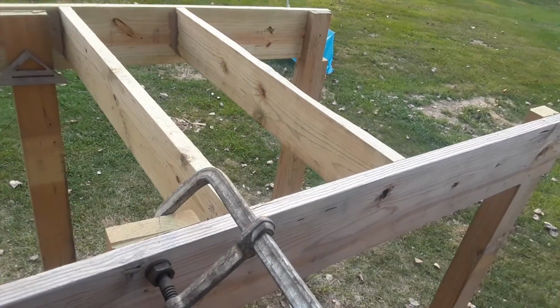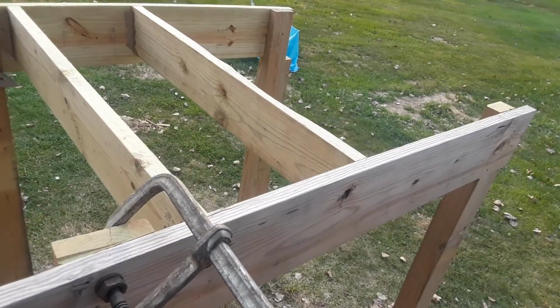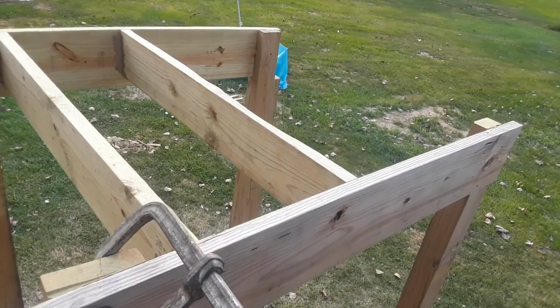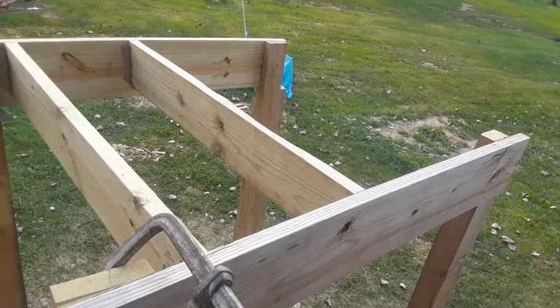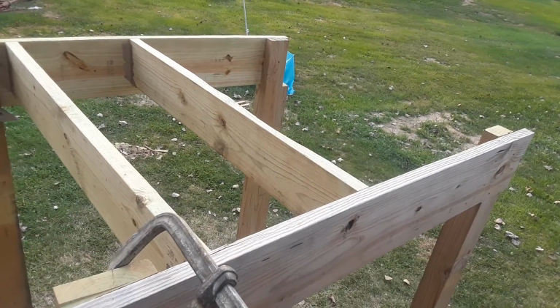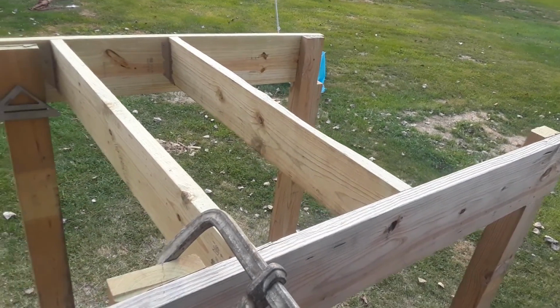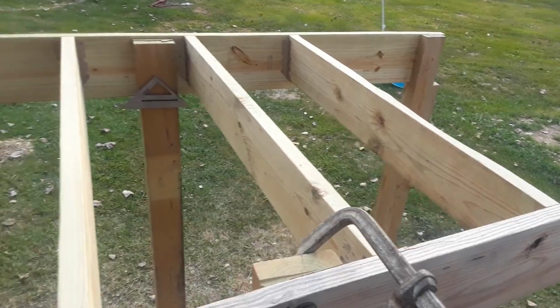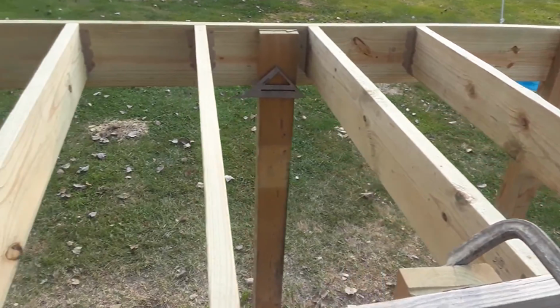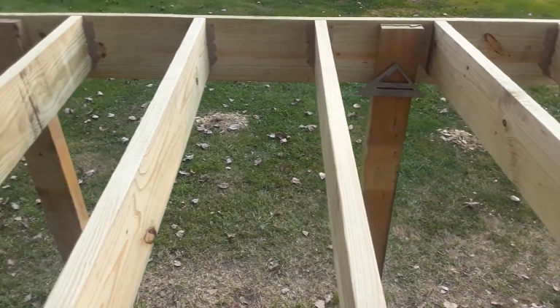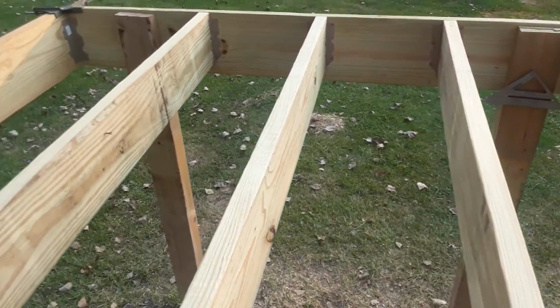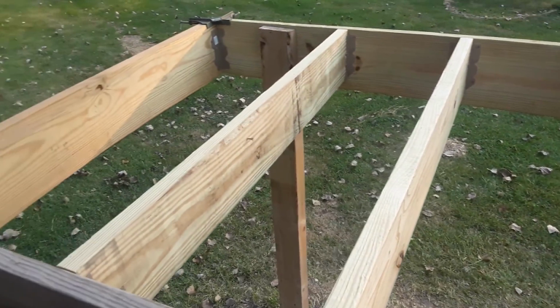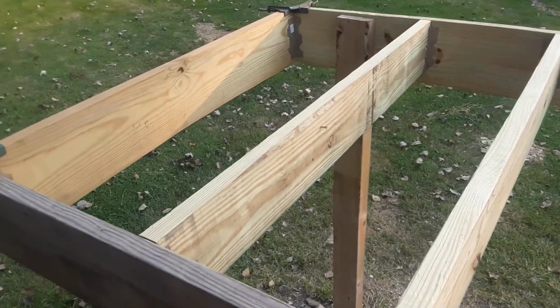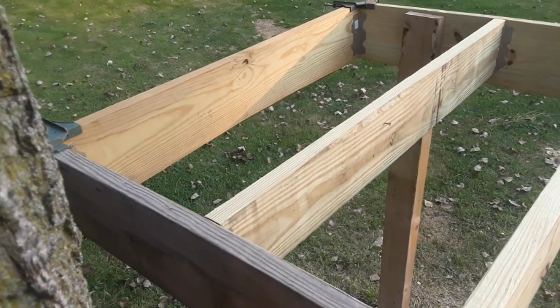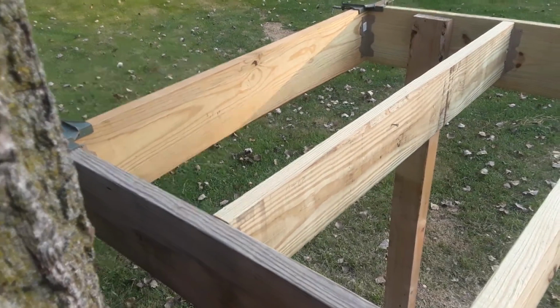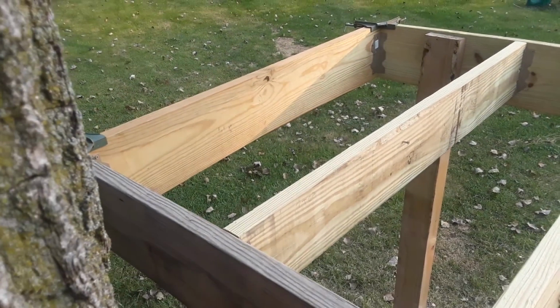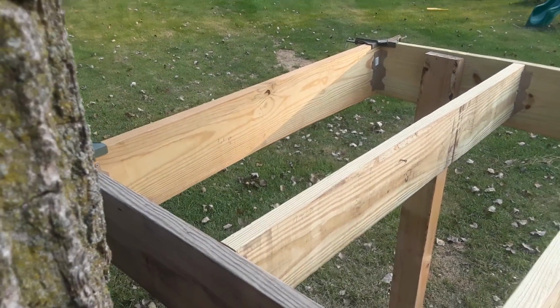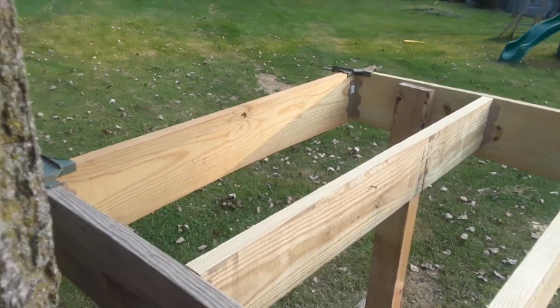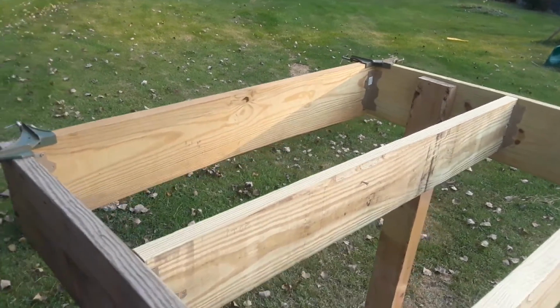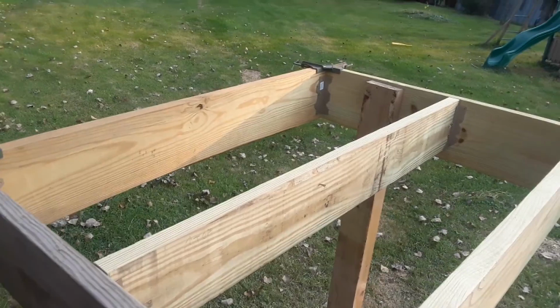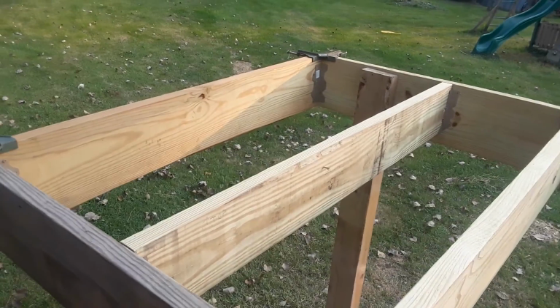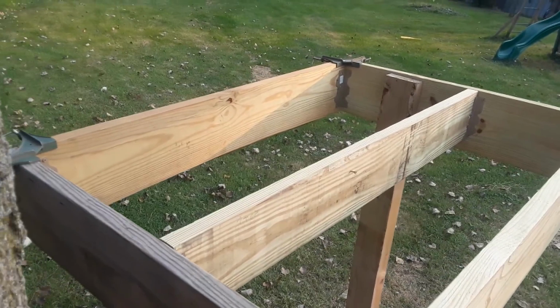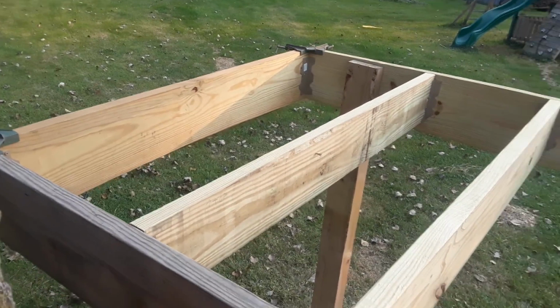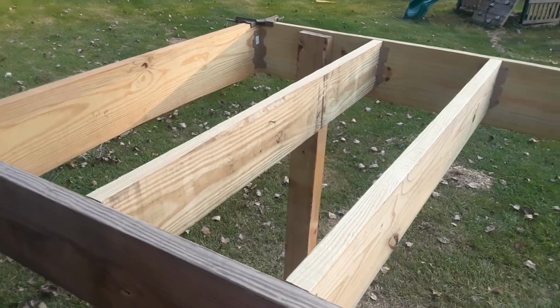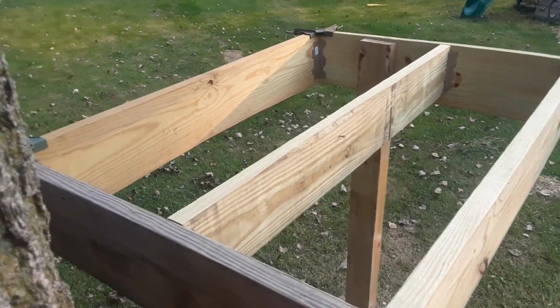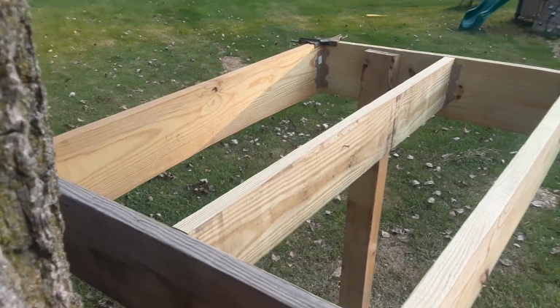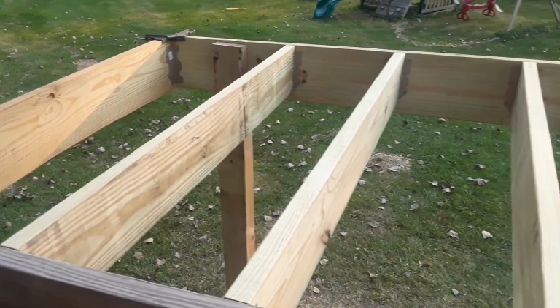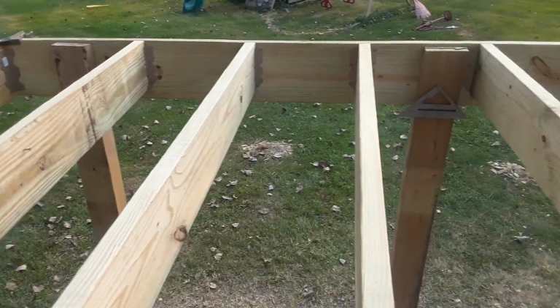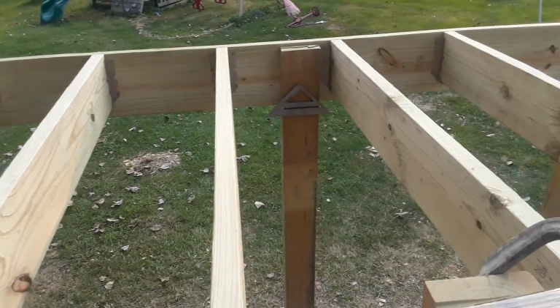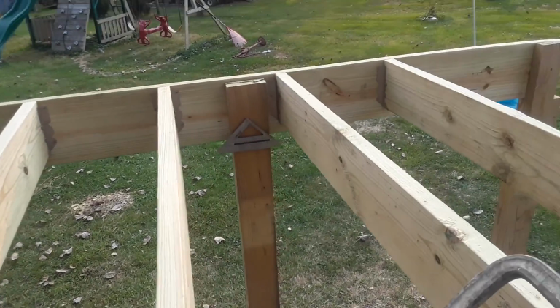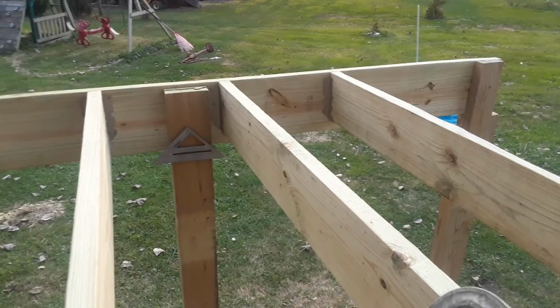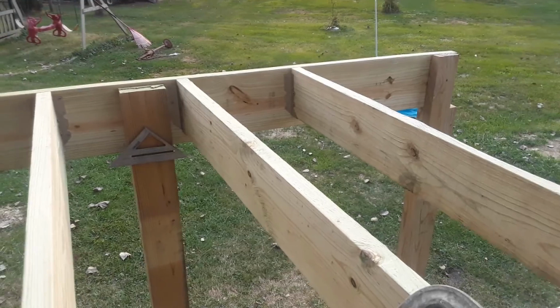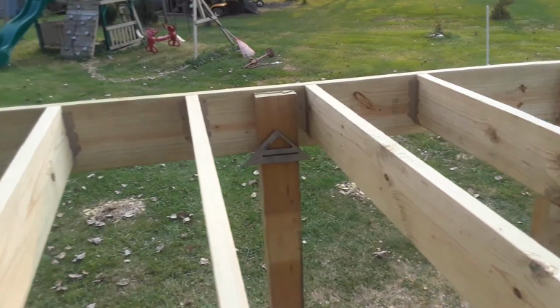This is my daughter's treehouse we're building. I got four-by-sixes — this is a continued video. The lumber prices went through the roof and we had to stop construction for a while.